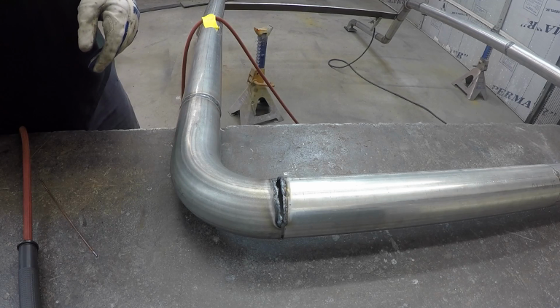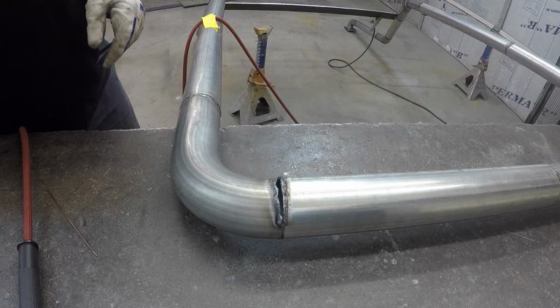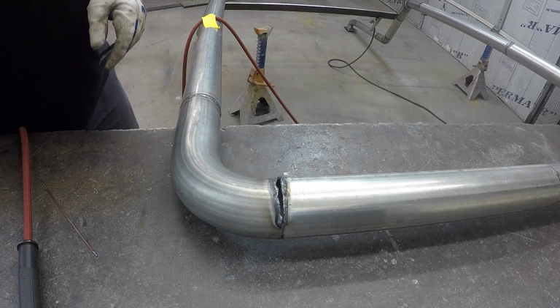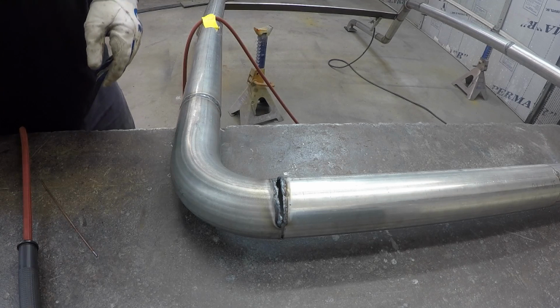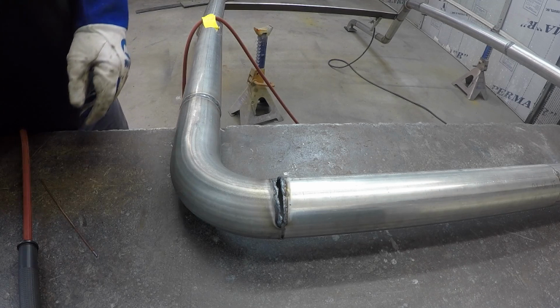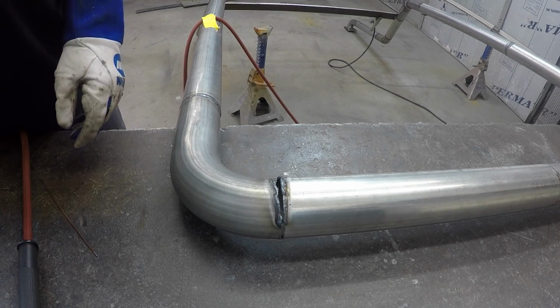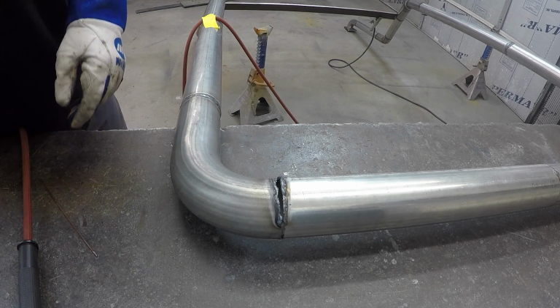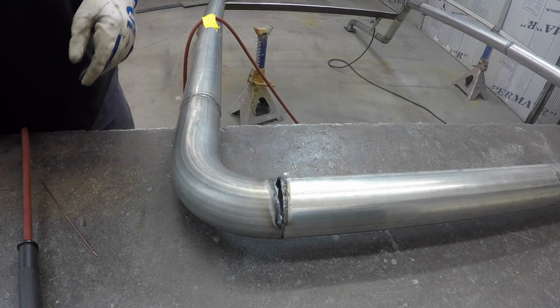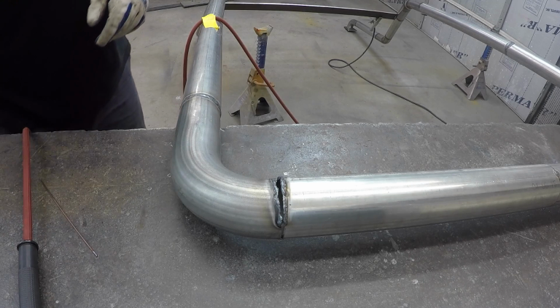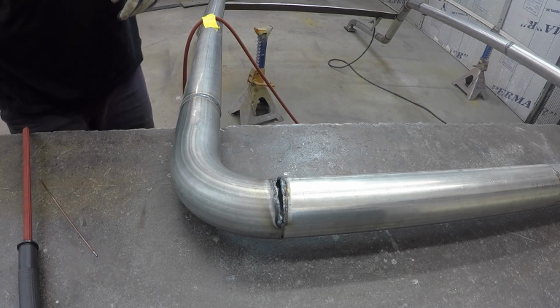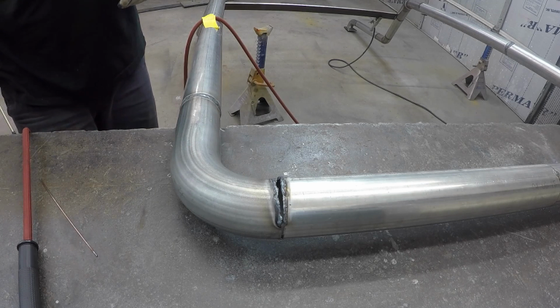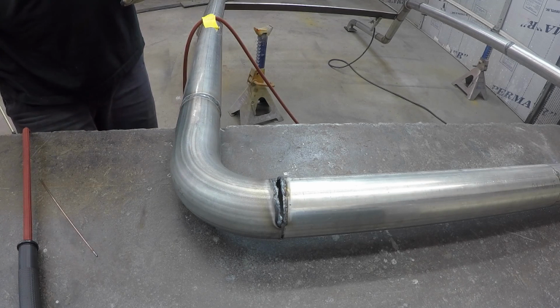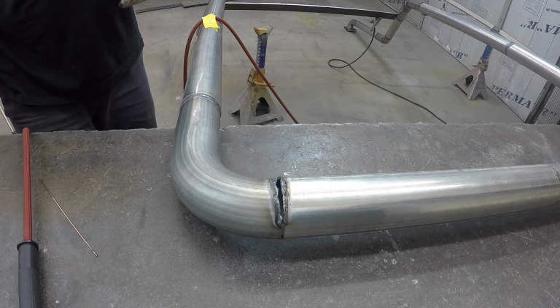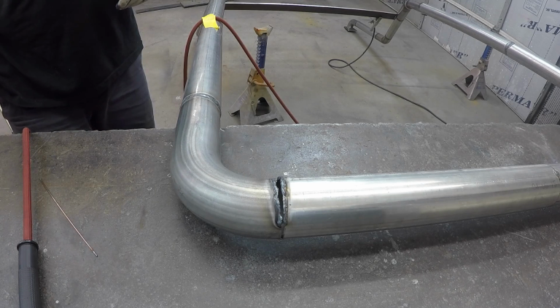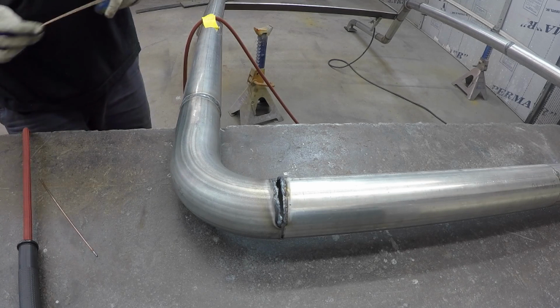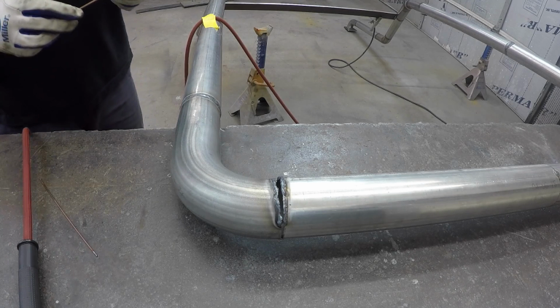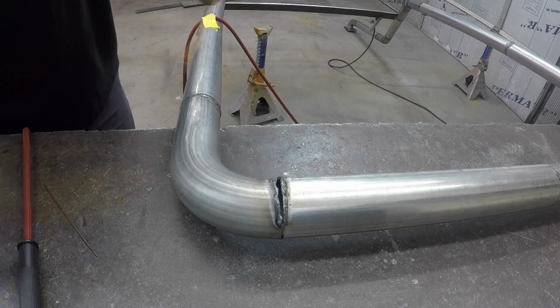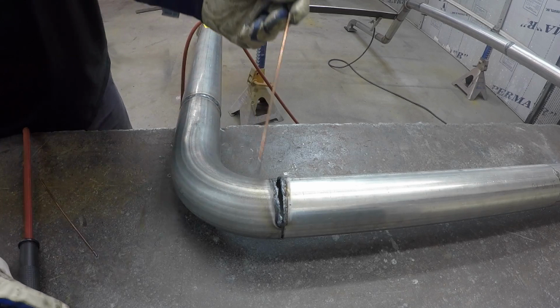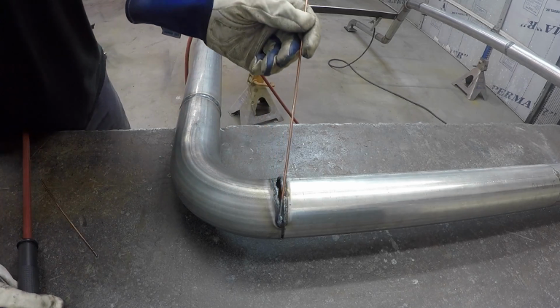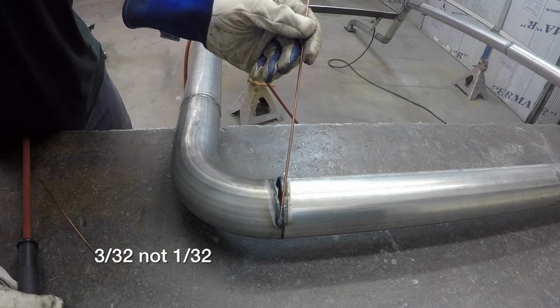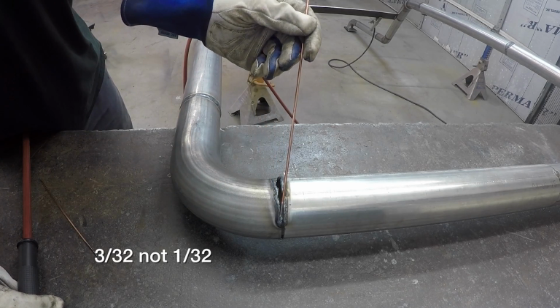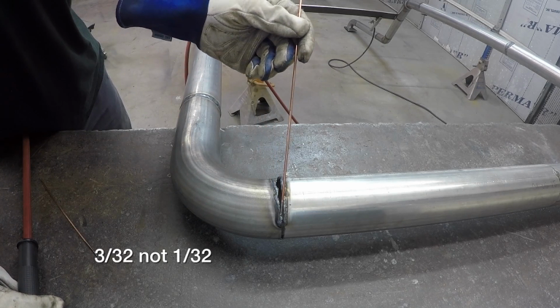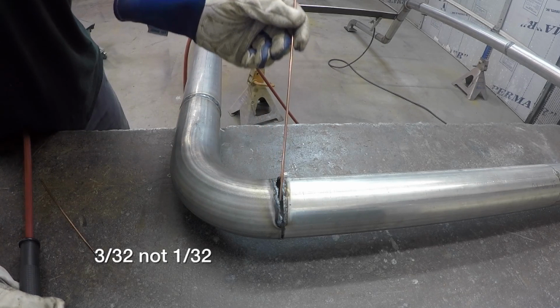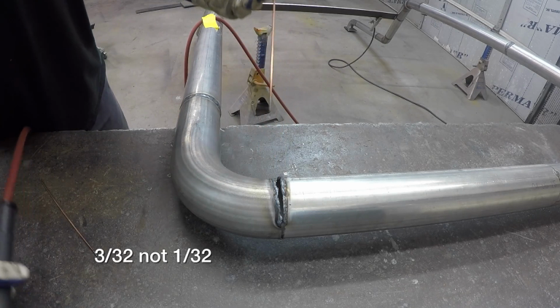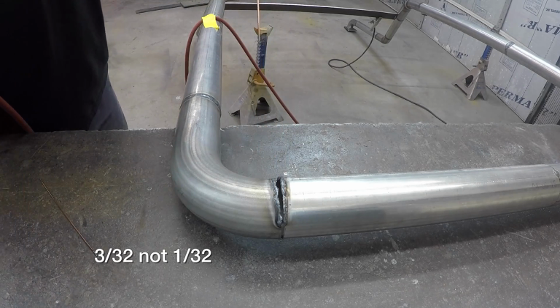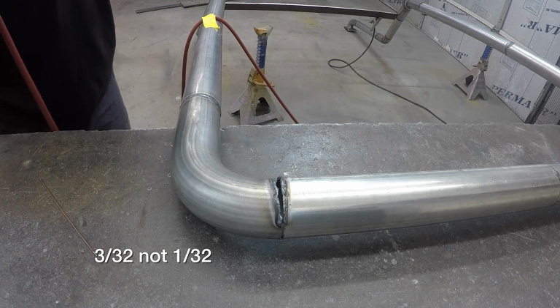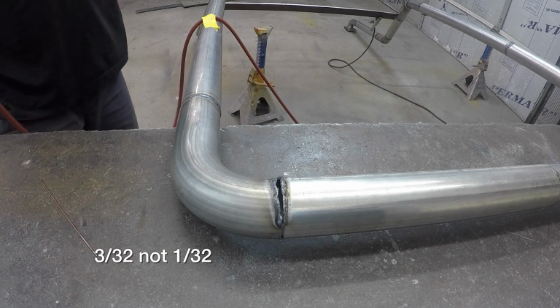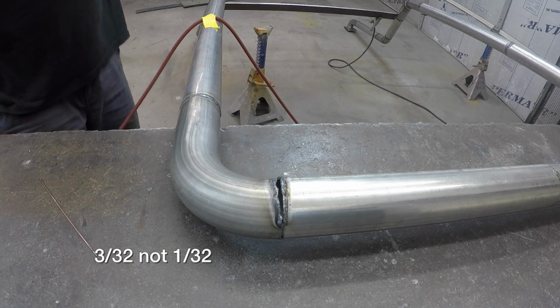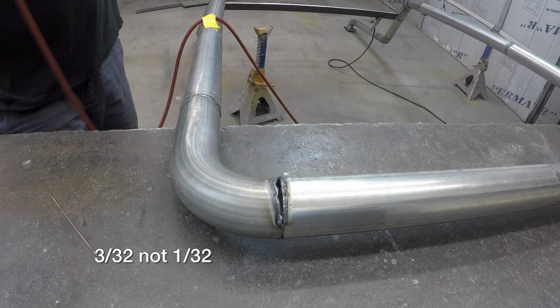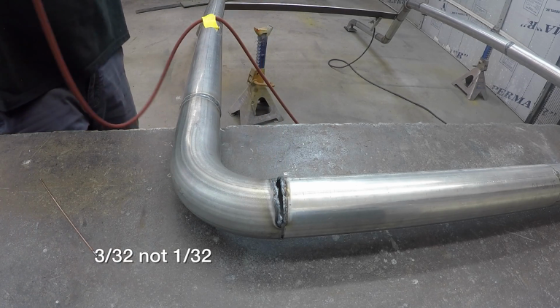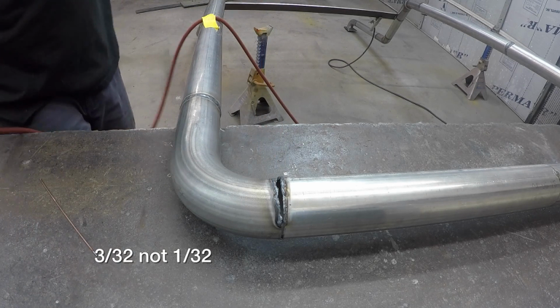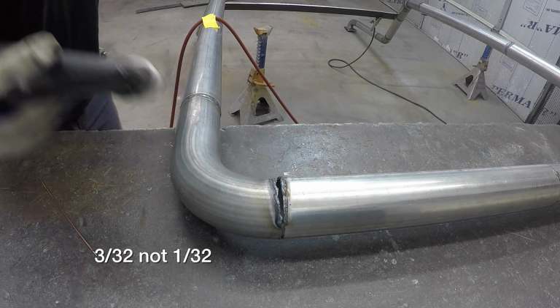All right, you can see we've got a thick edge built up on each side, and that way we'll keep the edge from blowing away. We're gonna switch over to the 3/32nd and see if we can bridge it across there.